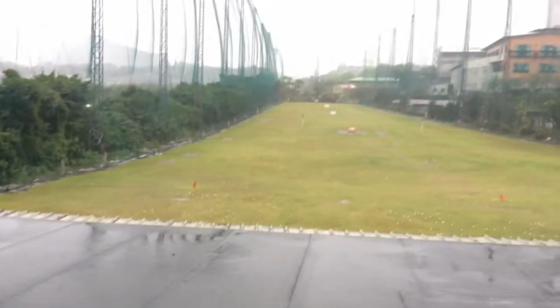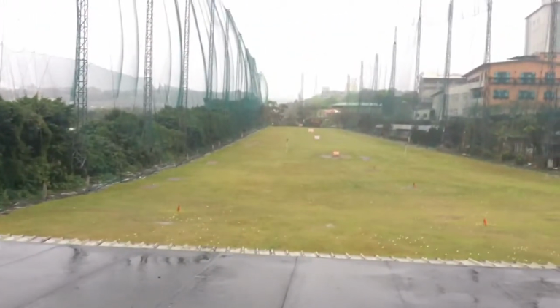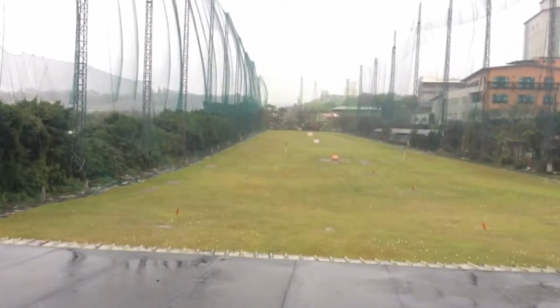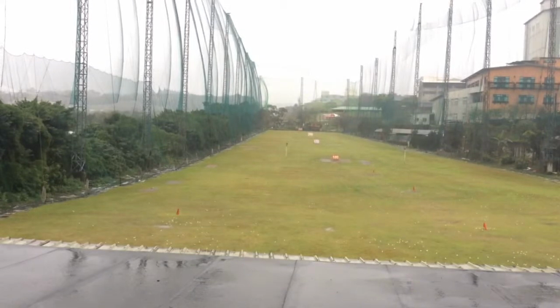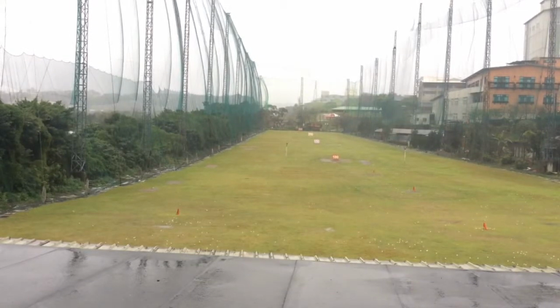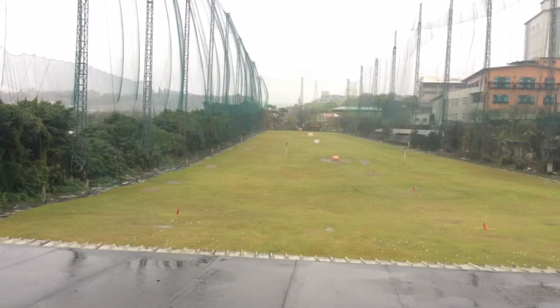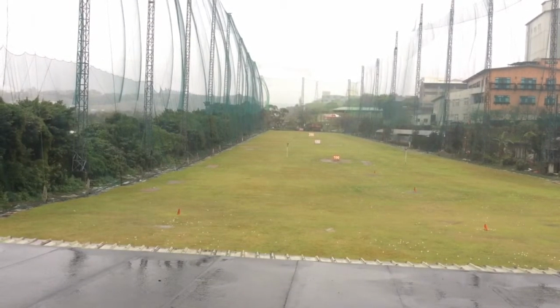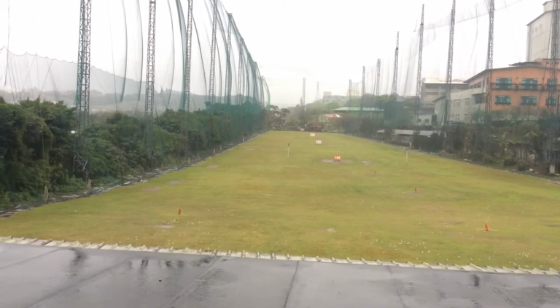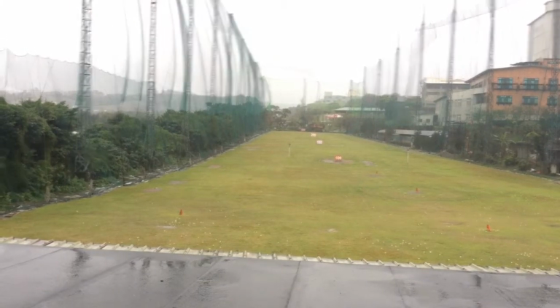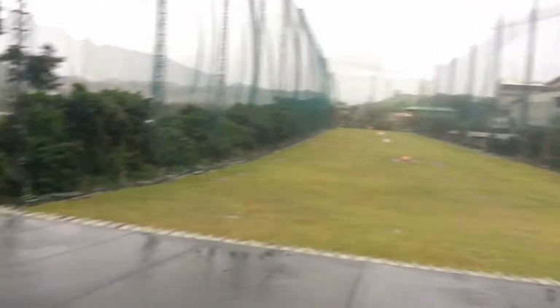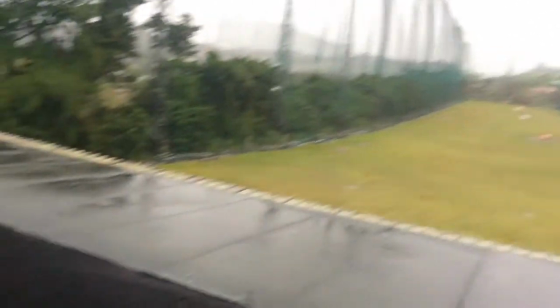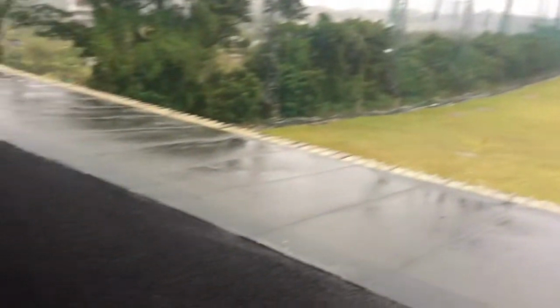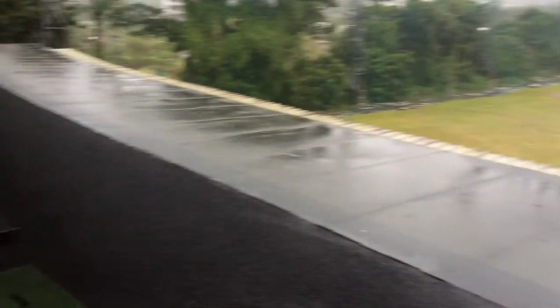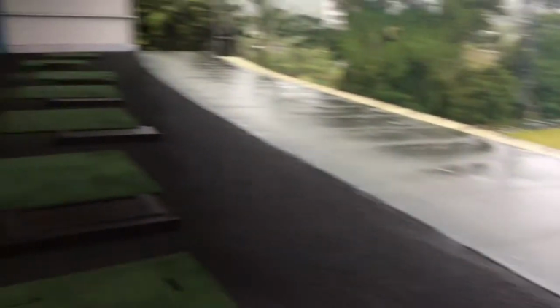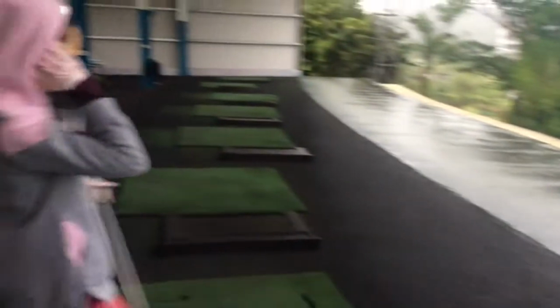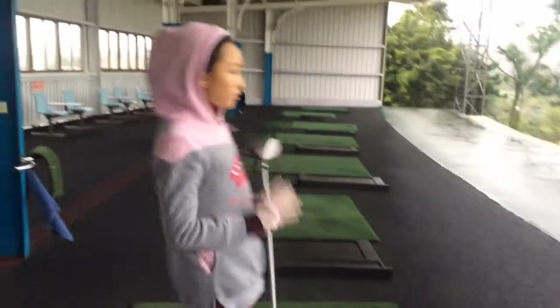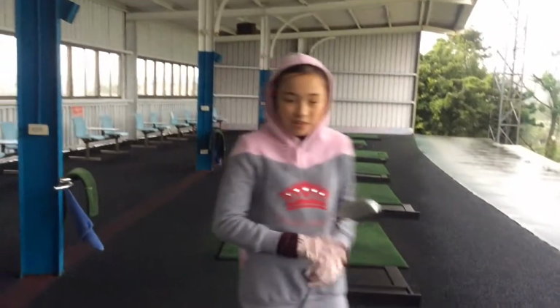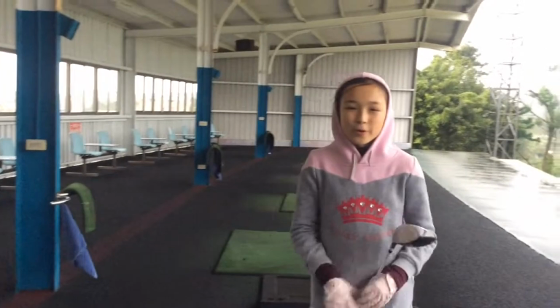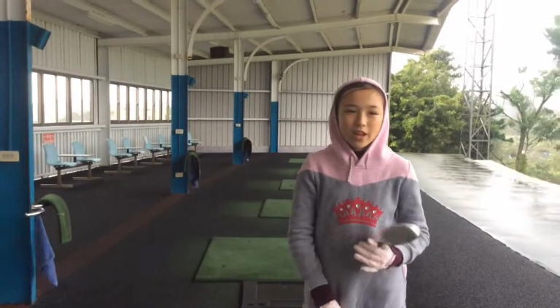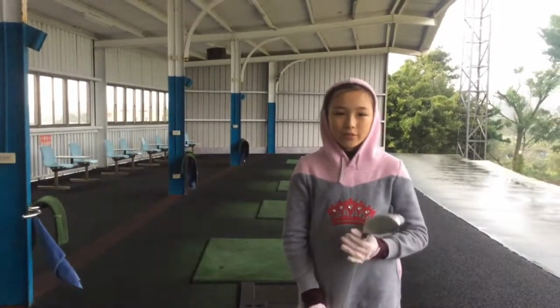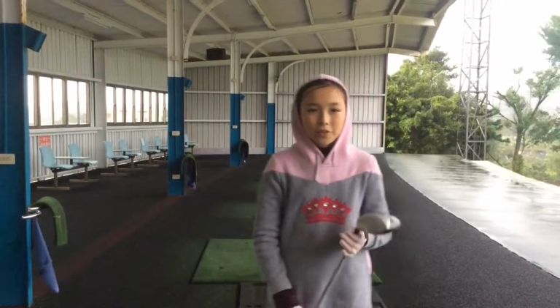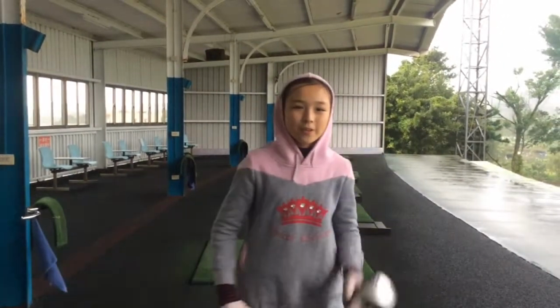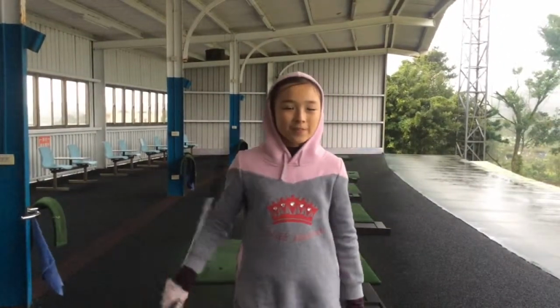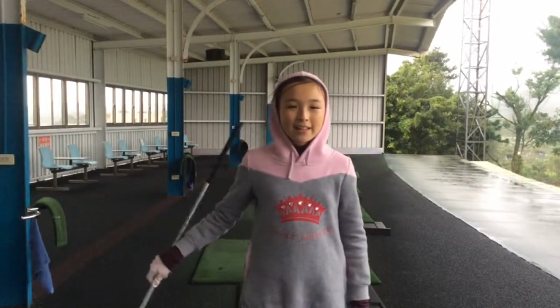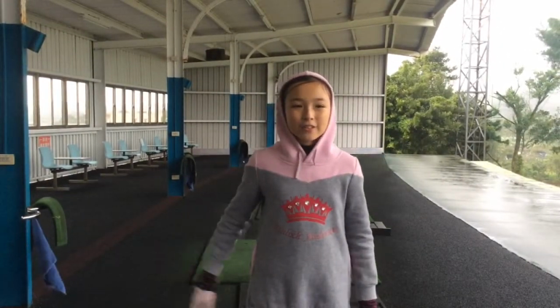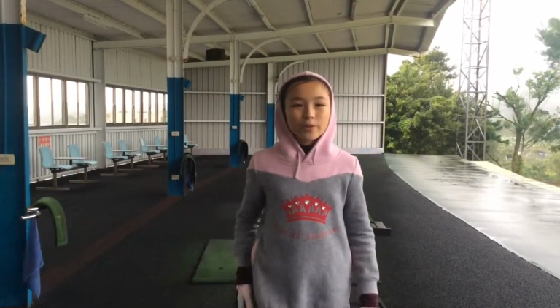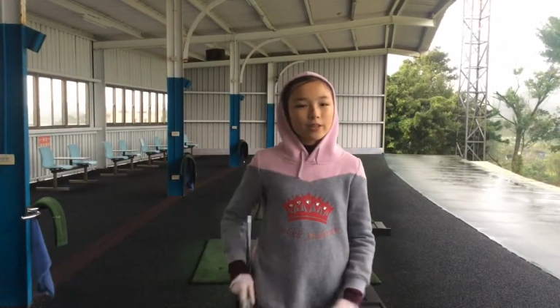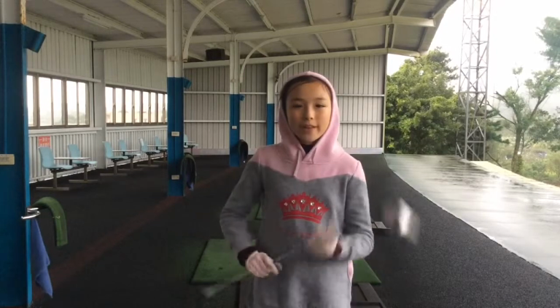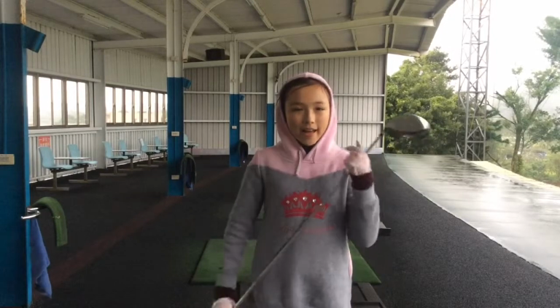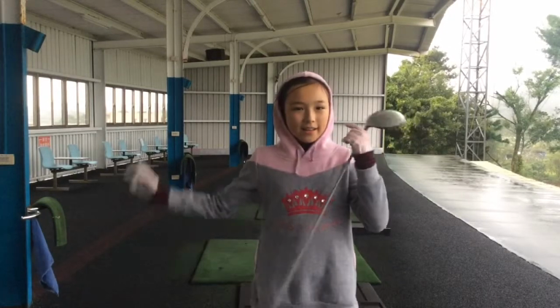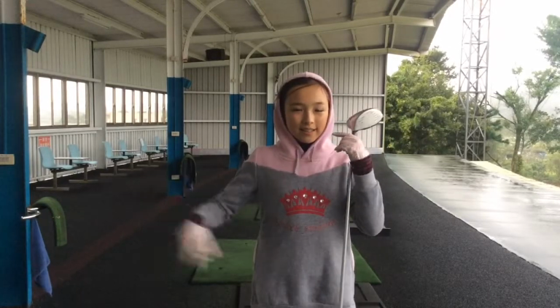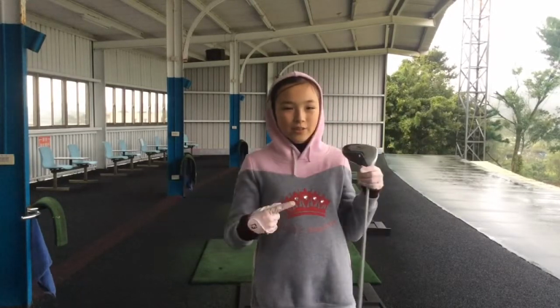It's cold, it's raining, it's wet, it's foggy, it's wild. We would have never survived on the course. So today we'll be doing the driver and let's get into it.